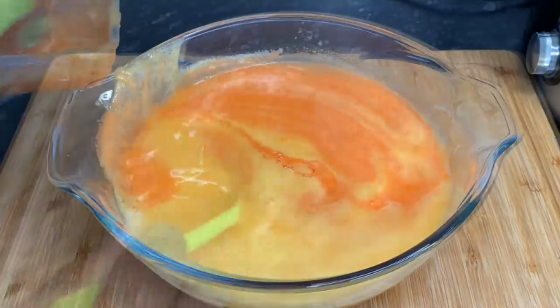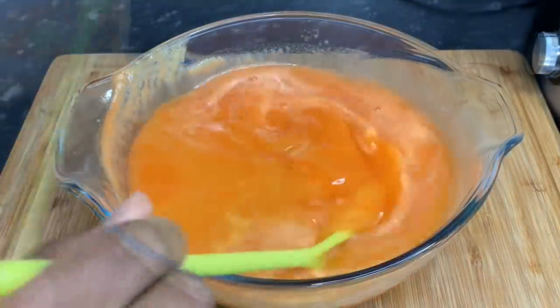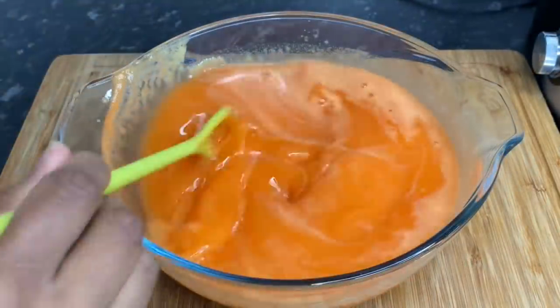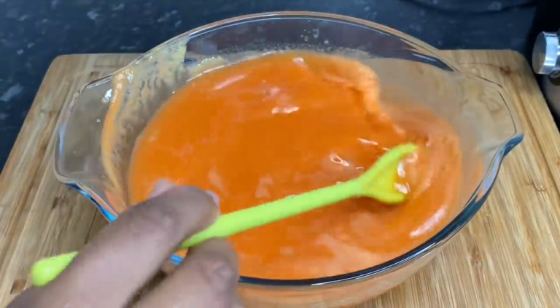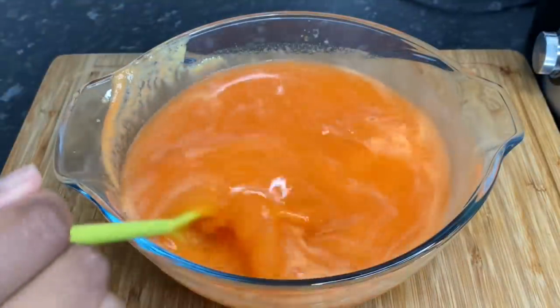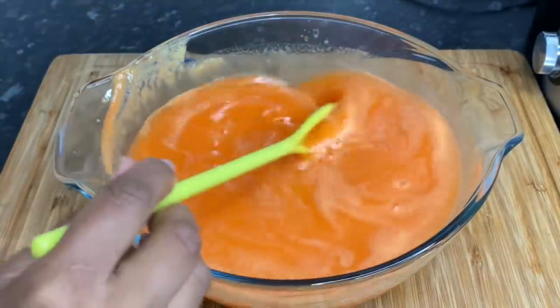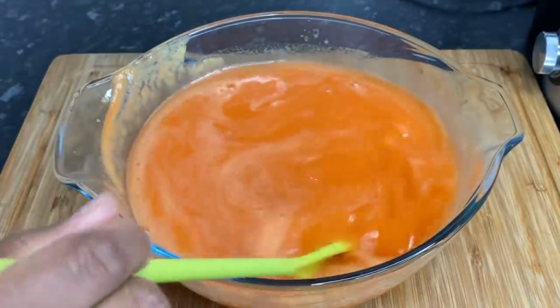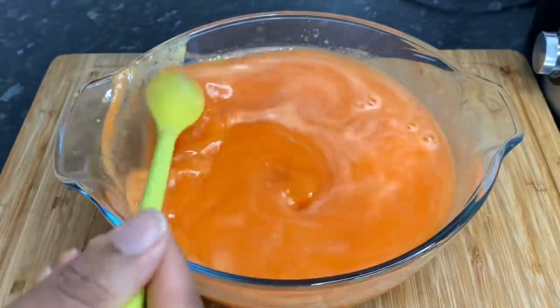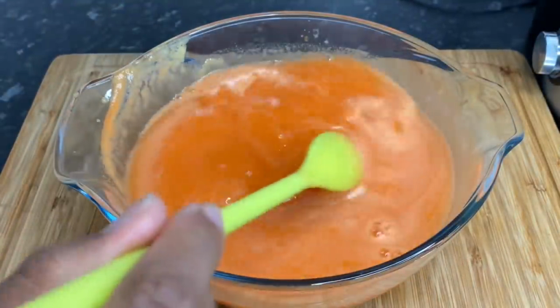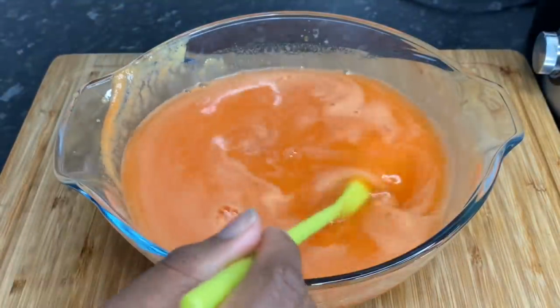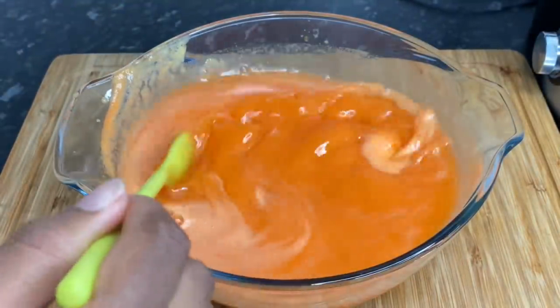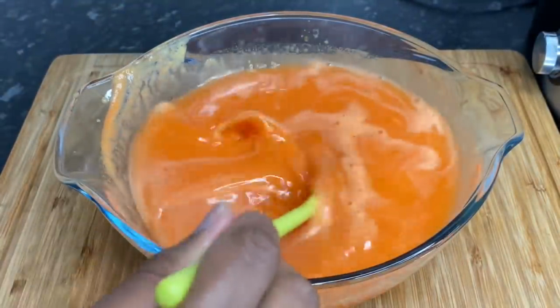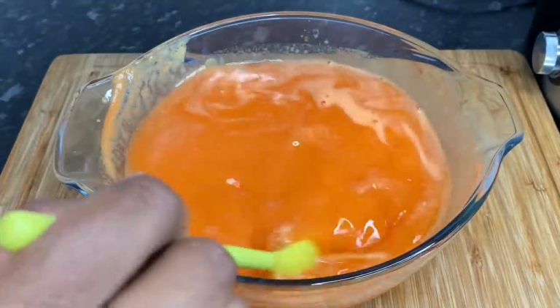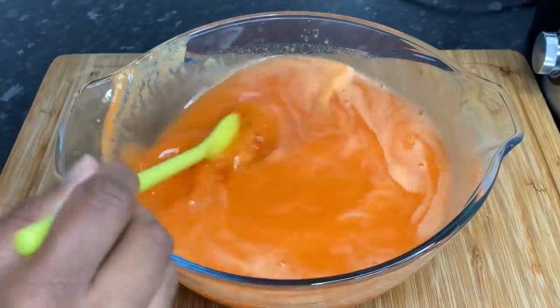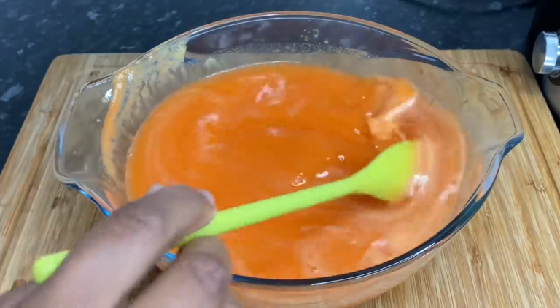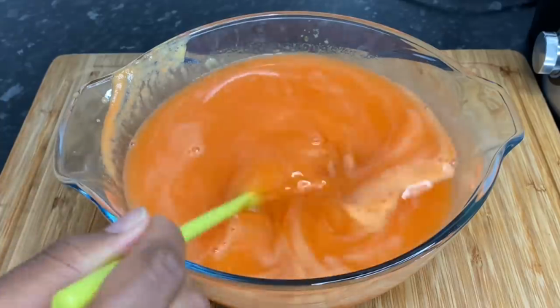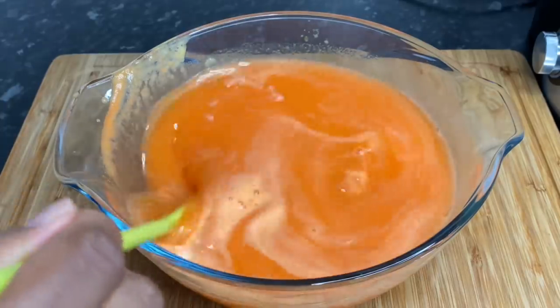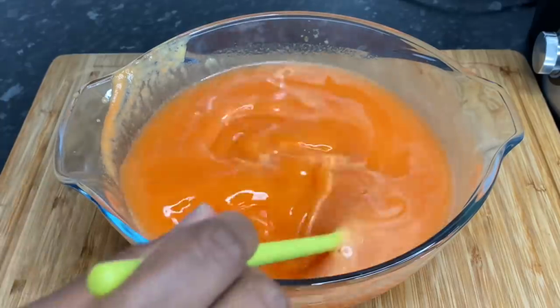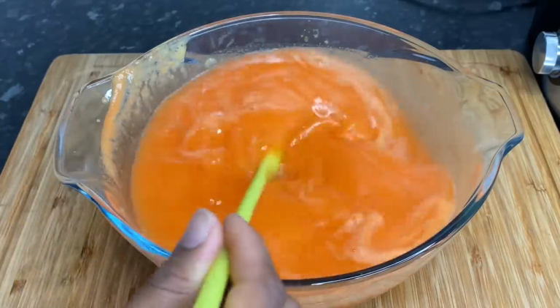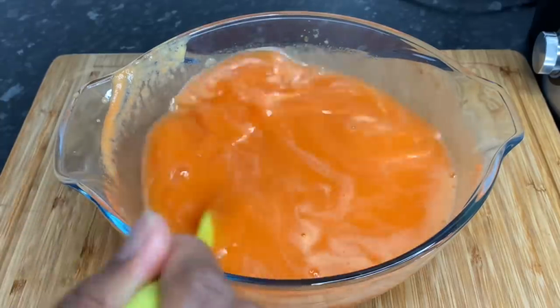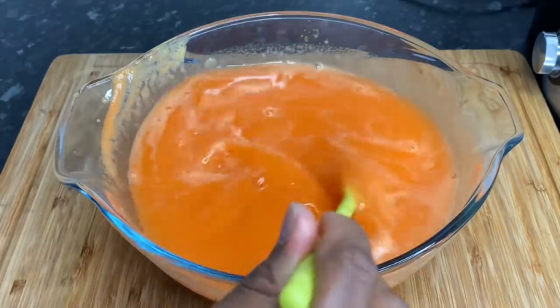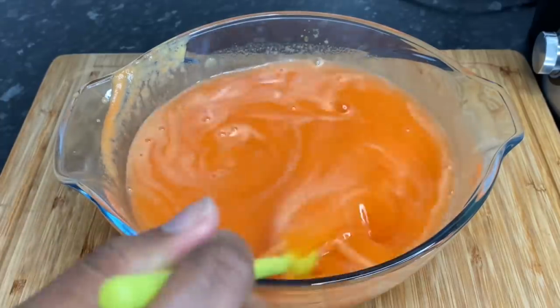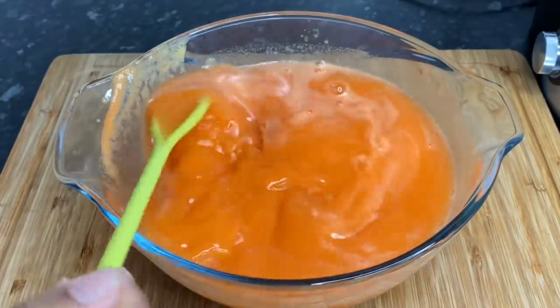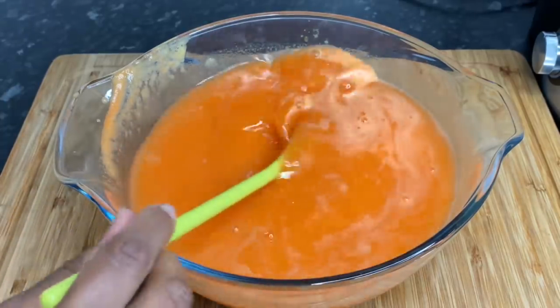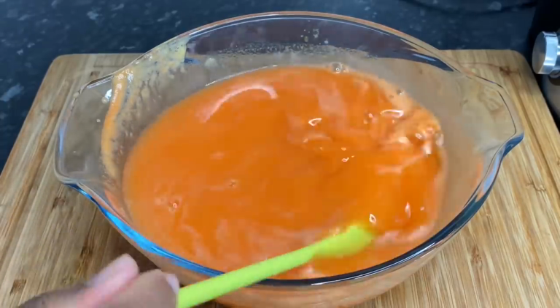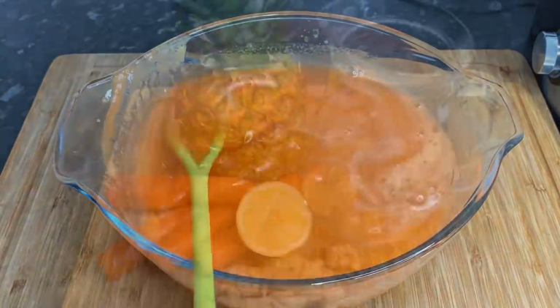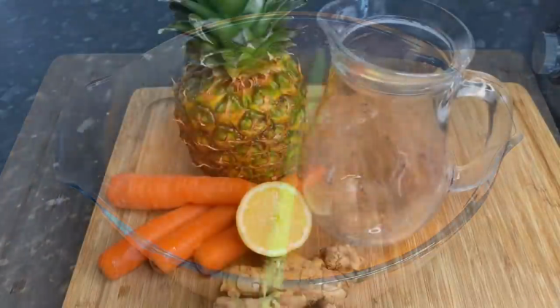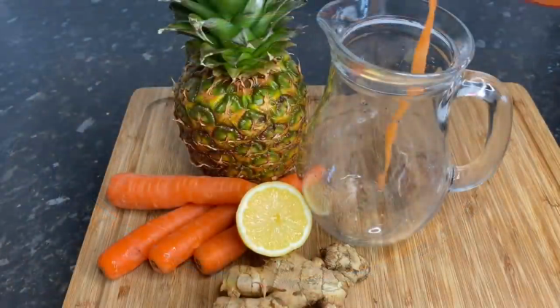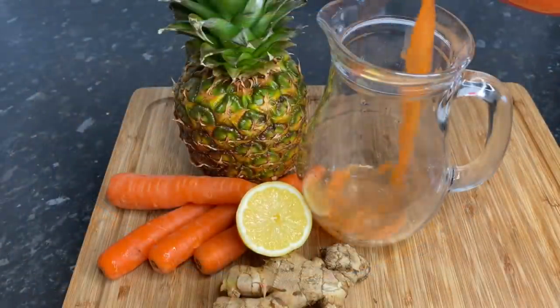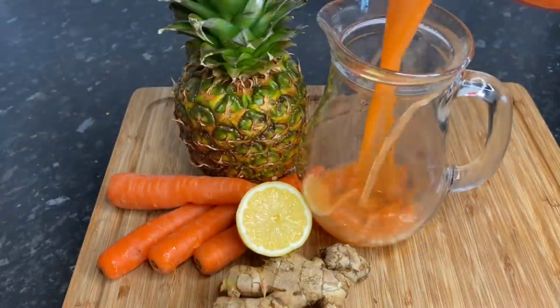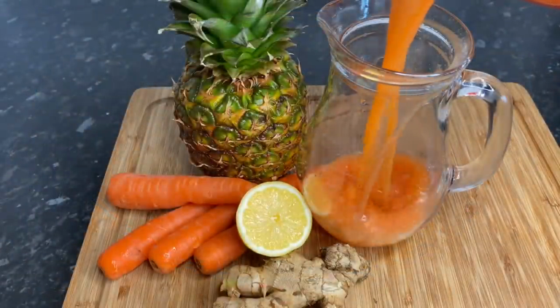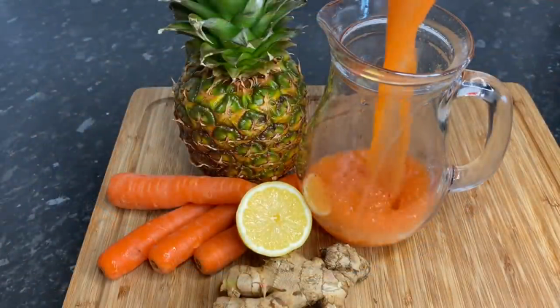Once all of the foam was off, this is how it looks. If you want to sweeten it with honey or sugar, that is entirely up to you, but I found it was sweet enough for me, so I went ahead and served it straight away.